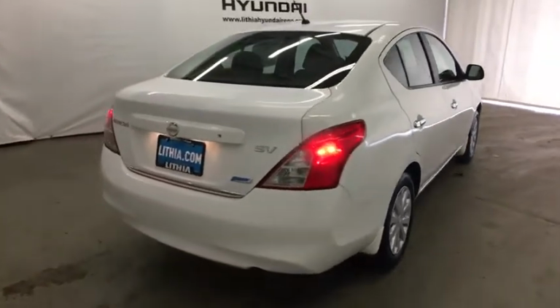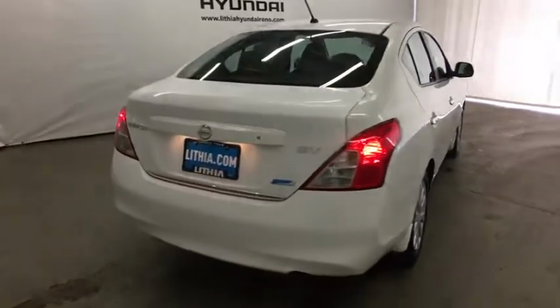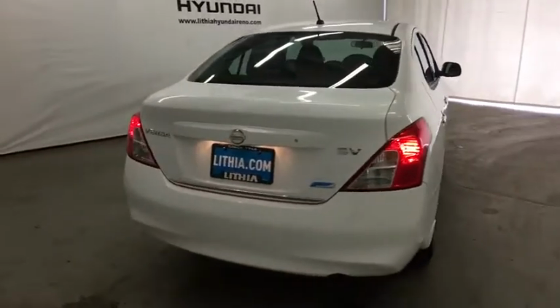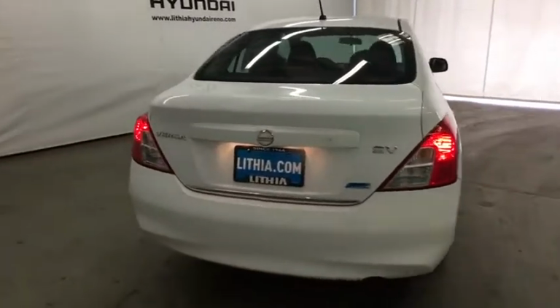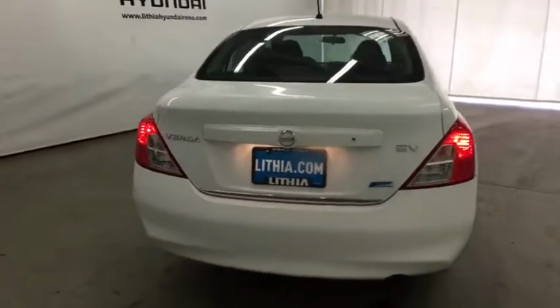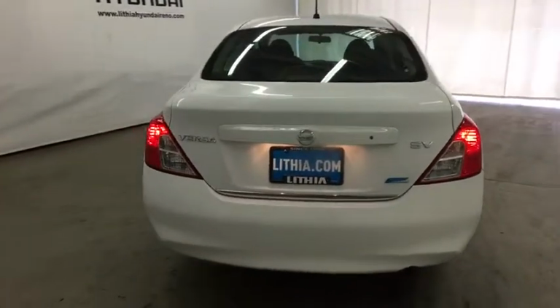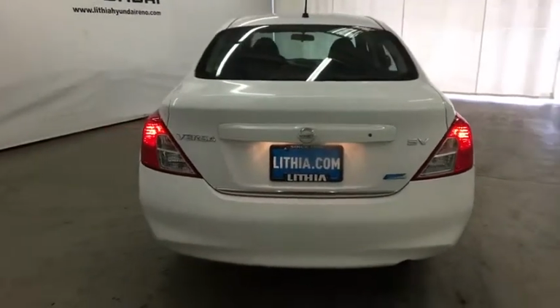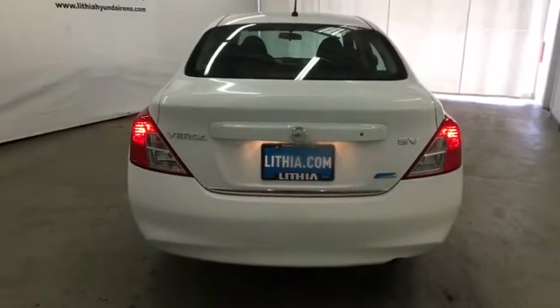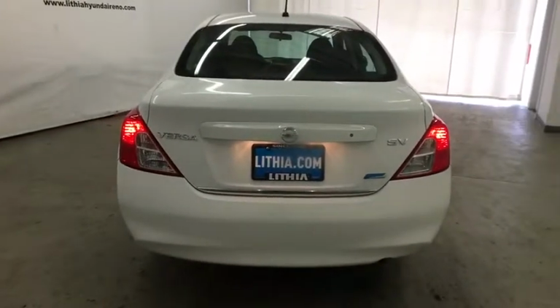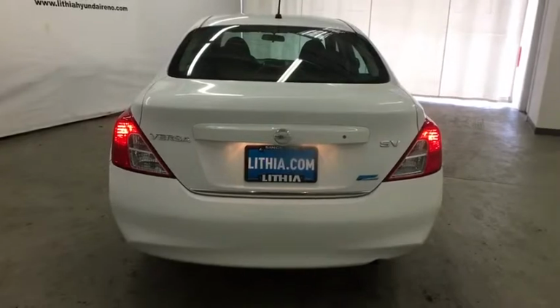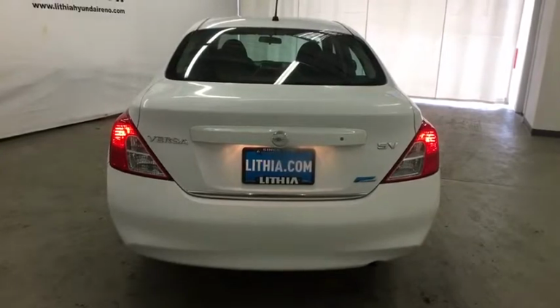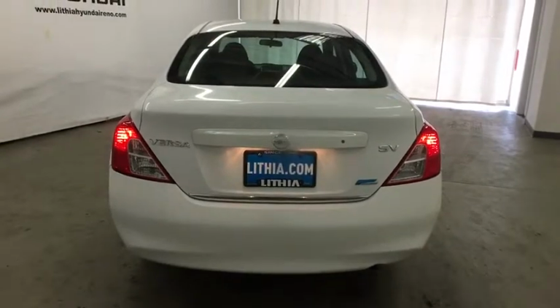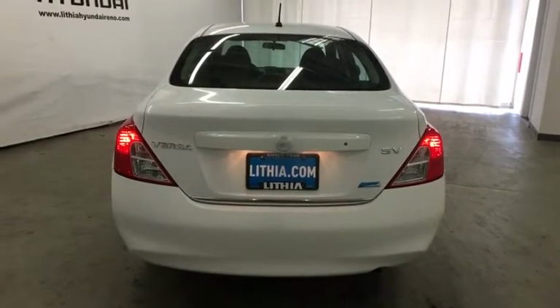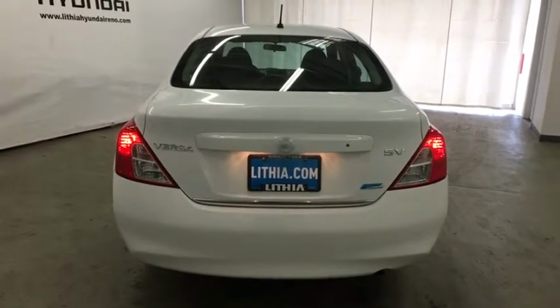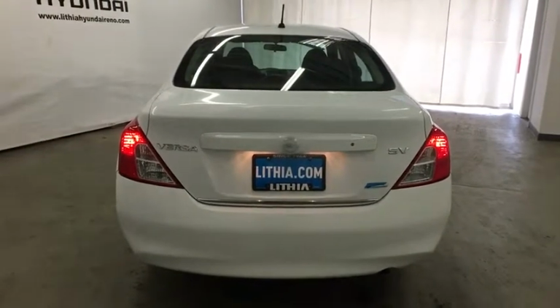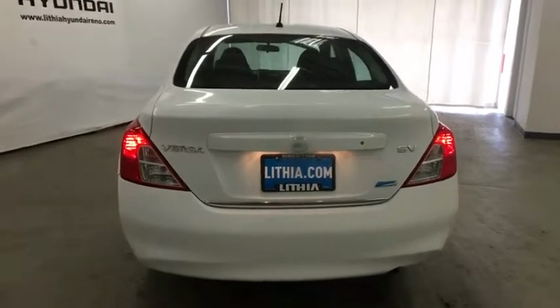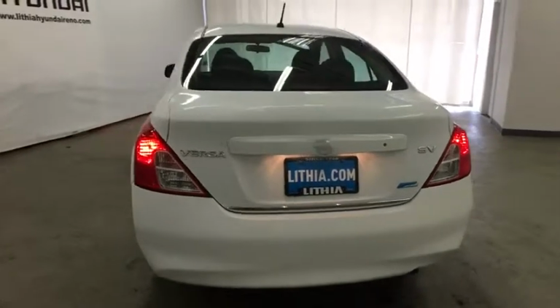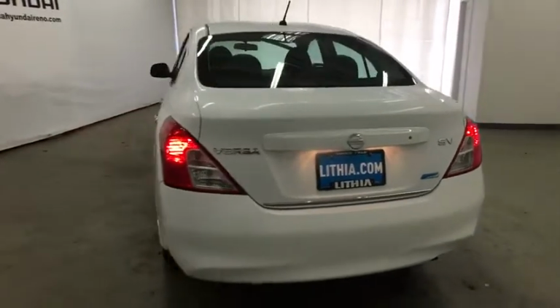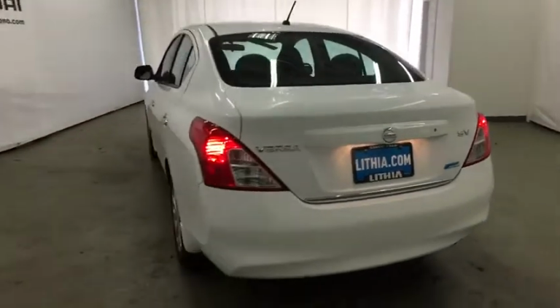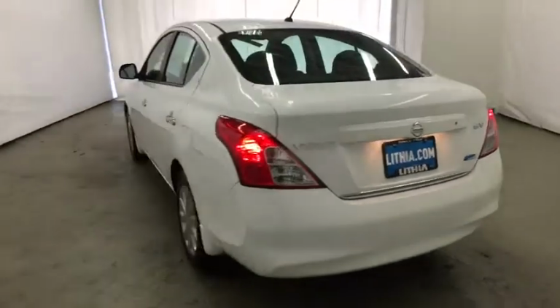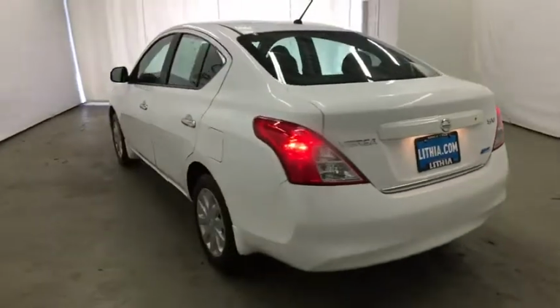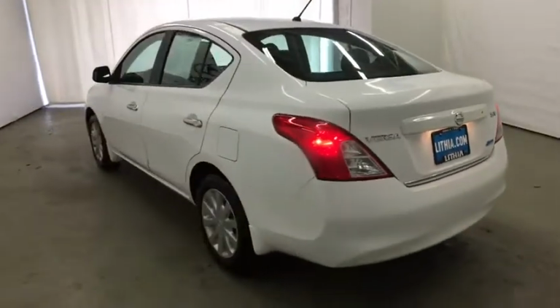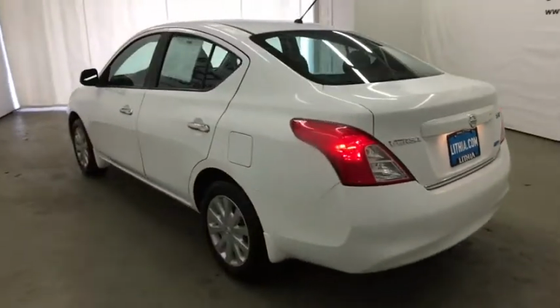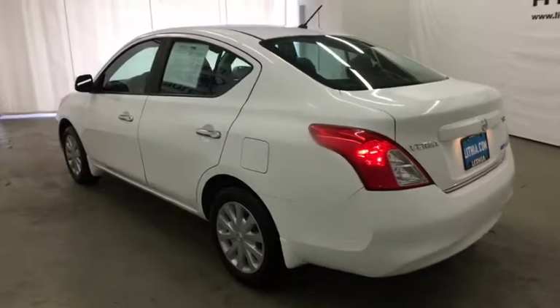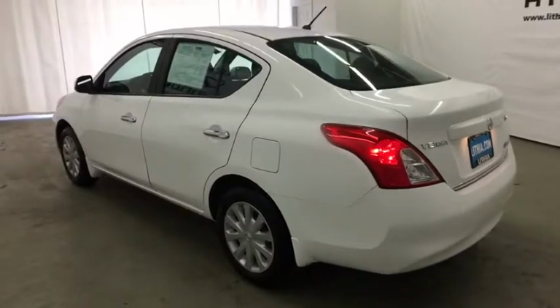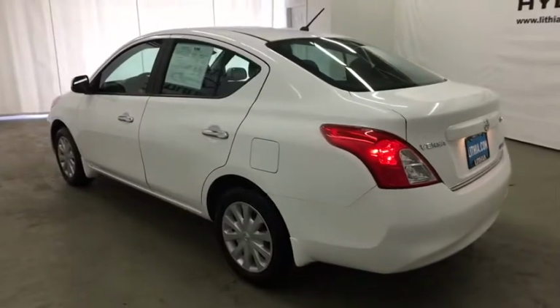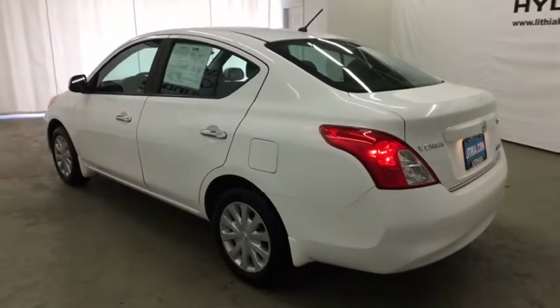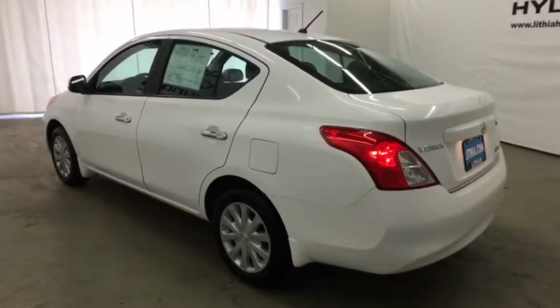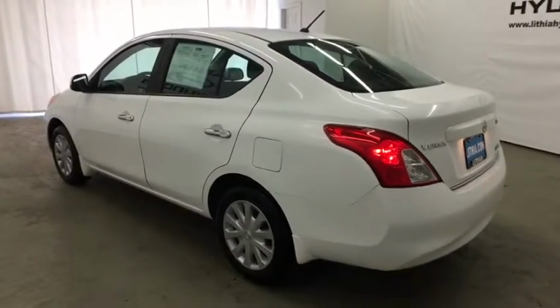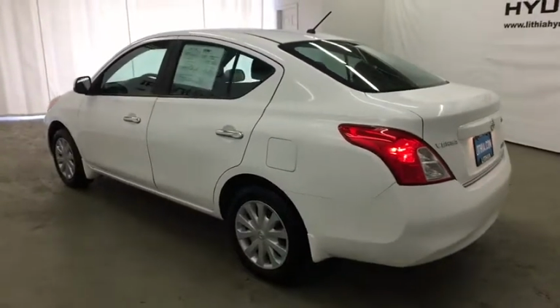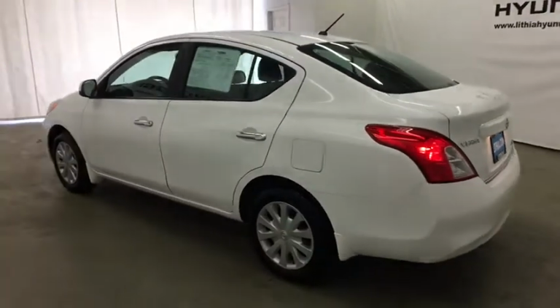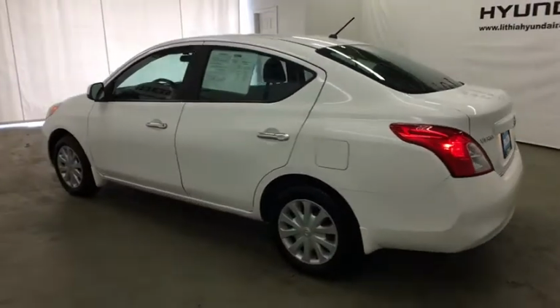Keyless entry, power steering, adjustable steering wheel, cruise control, ABS four-wheel, AM-FM stereo radio, rear defrost, front-wheel drive, CD player, passenger airbag, bucket seats.